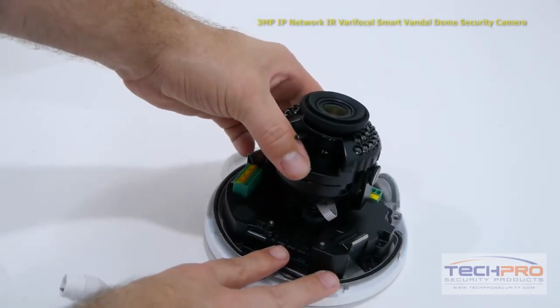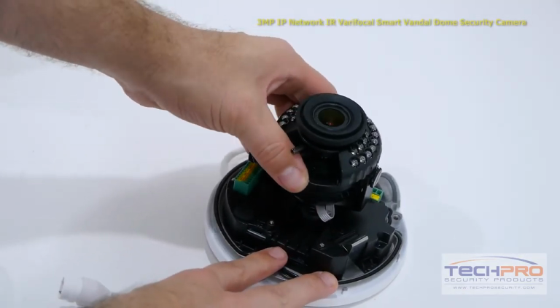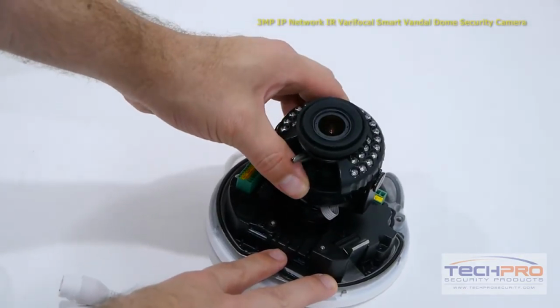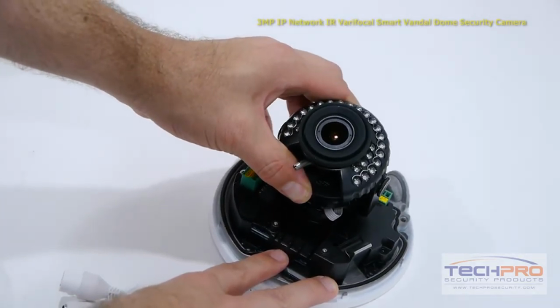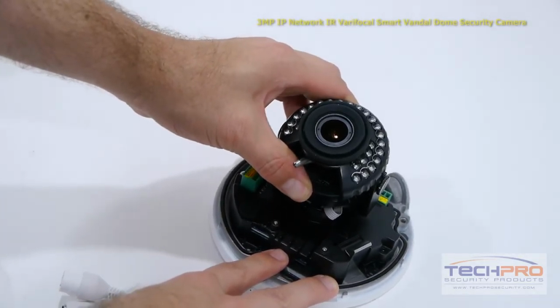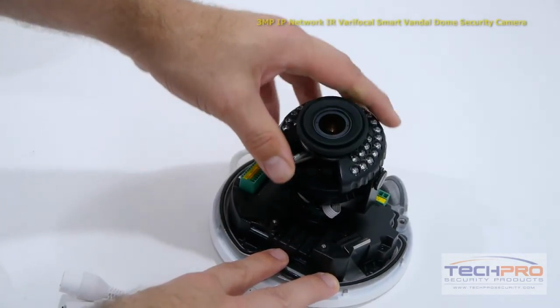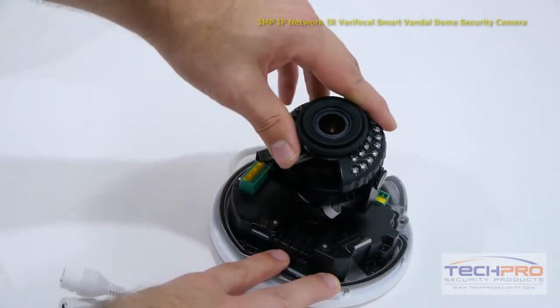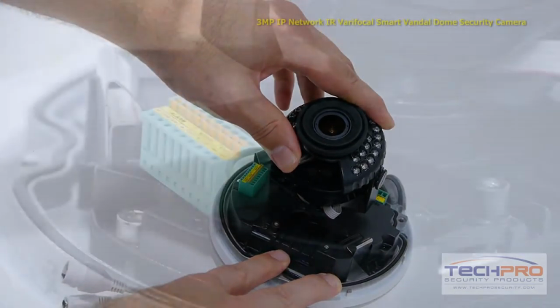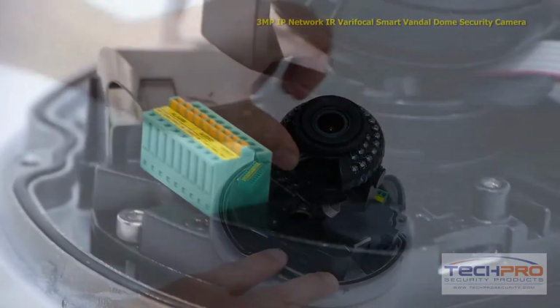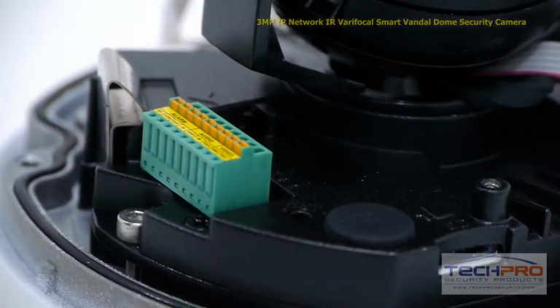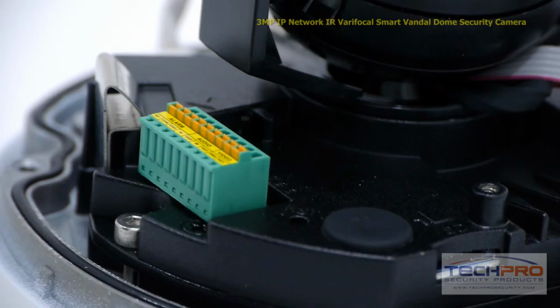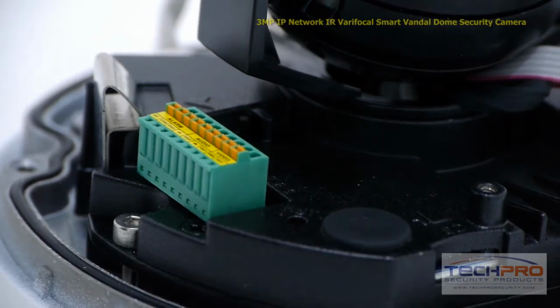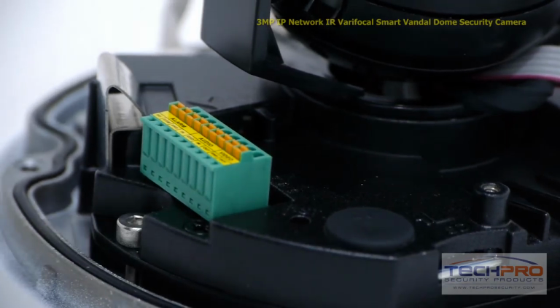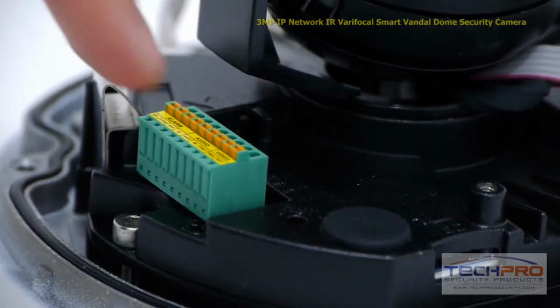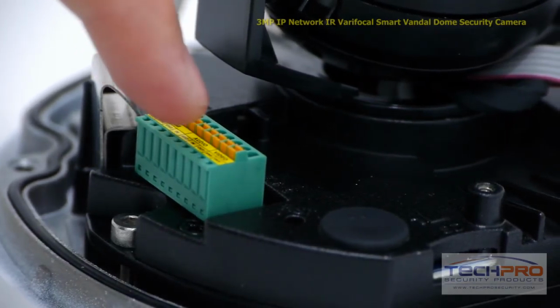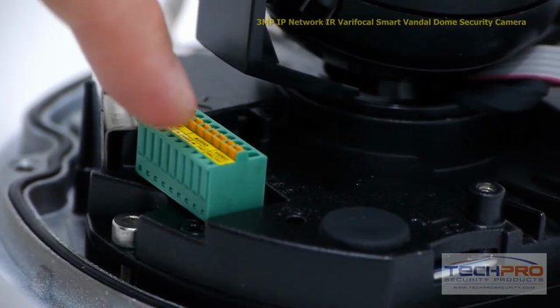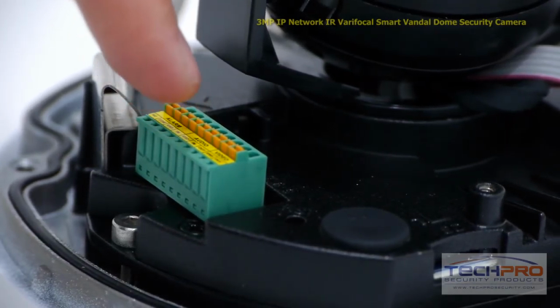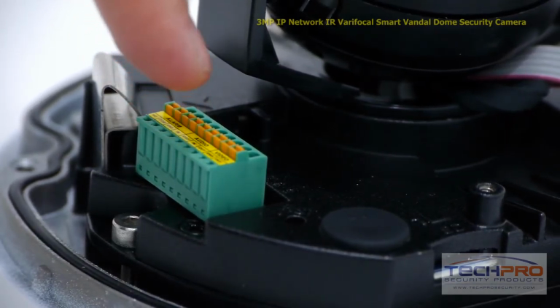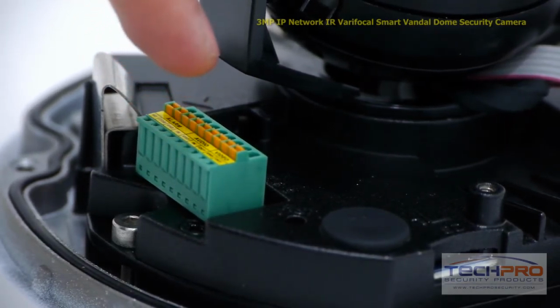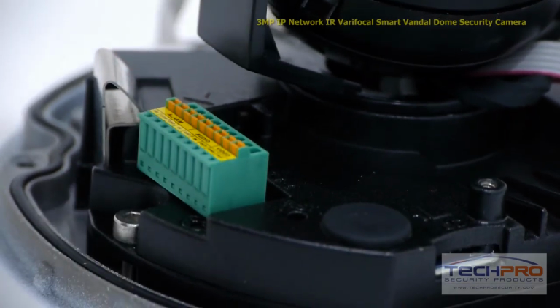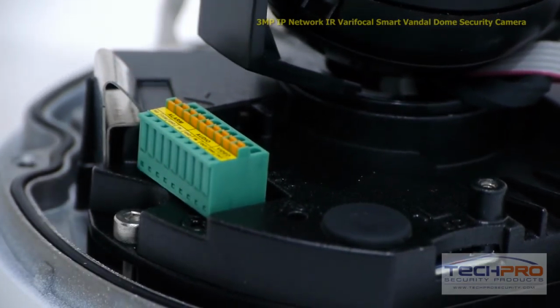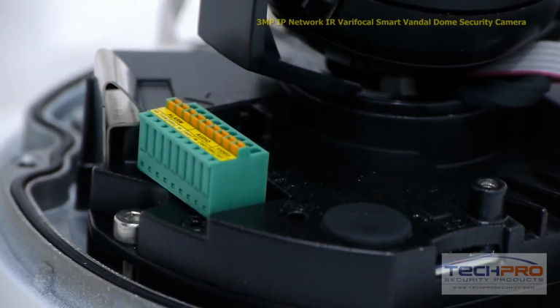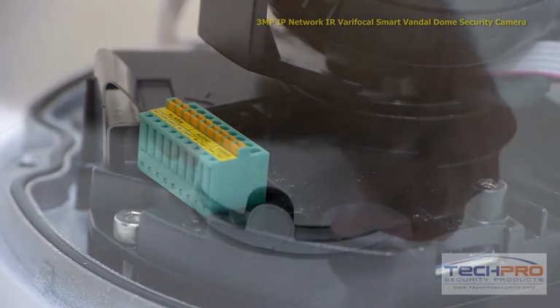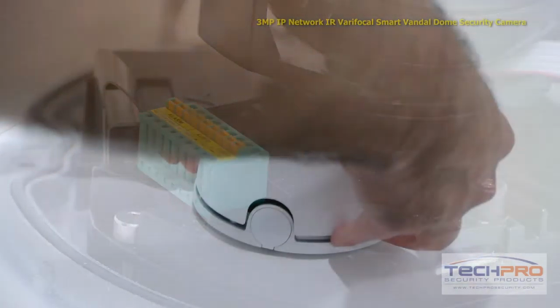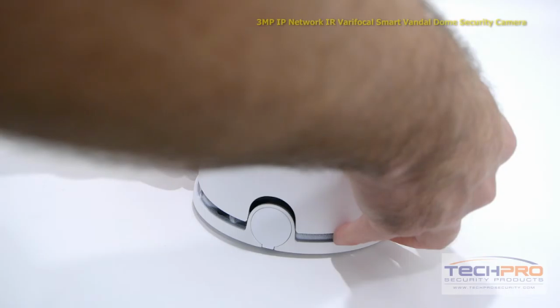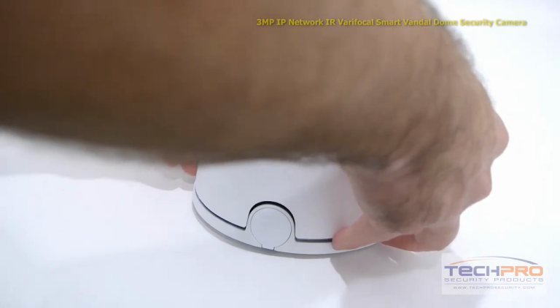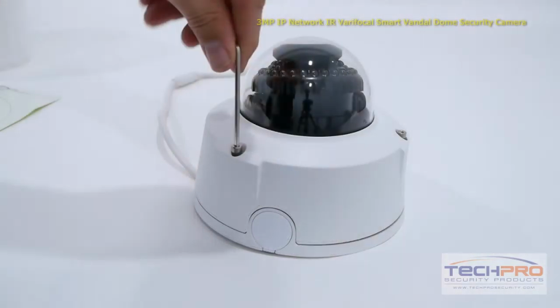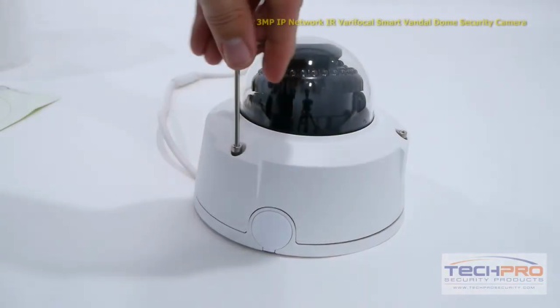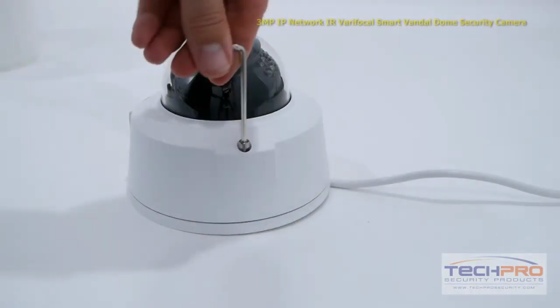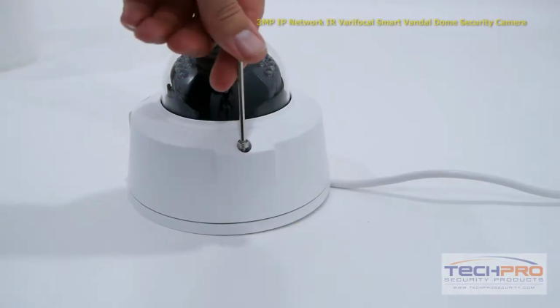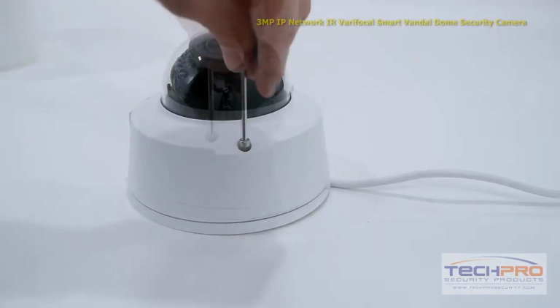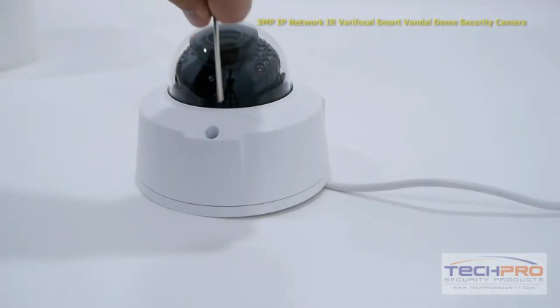Here you can also adjust the angle of the camera. Under the dome you'll also find your alarm, audio, and video outputs, and an SD card slot. When you're finished making adjustments, securely reattach the dome.